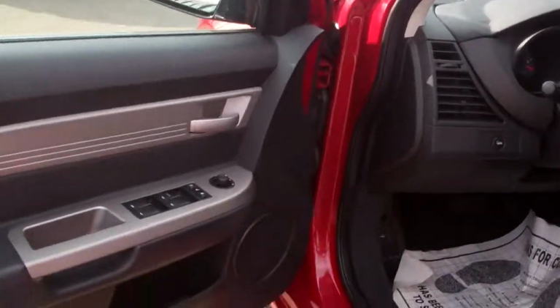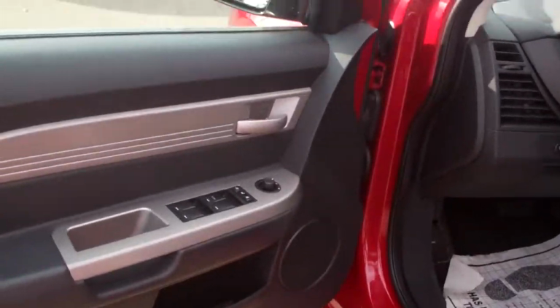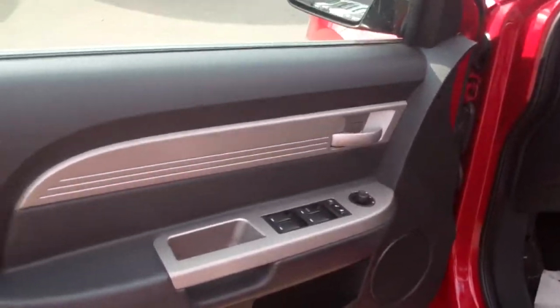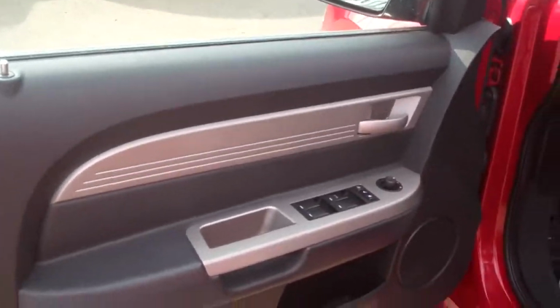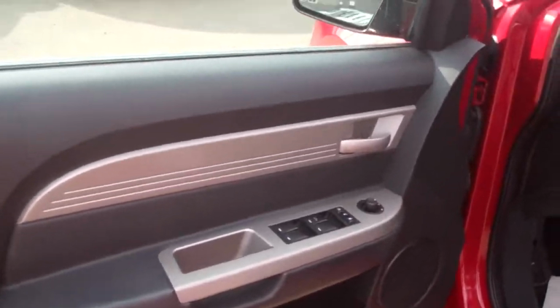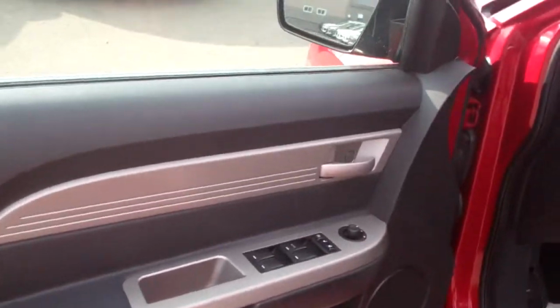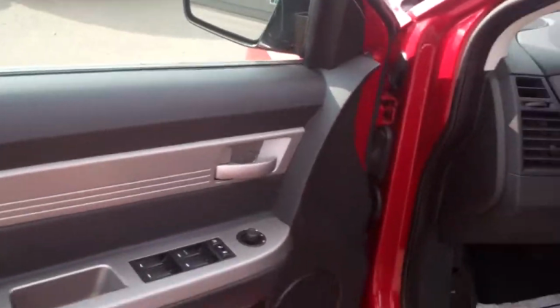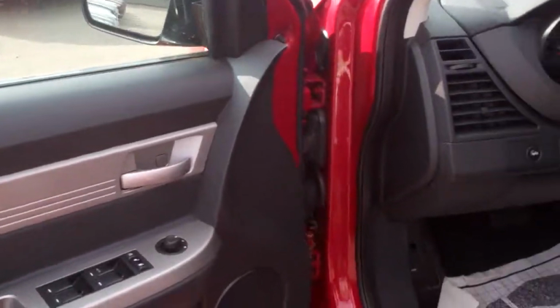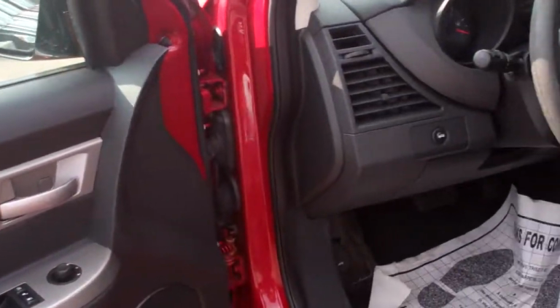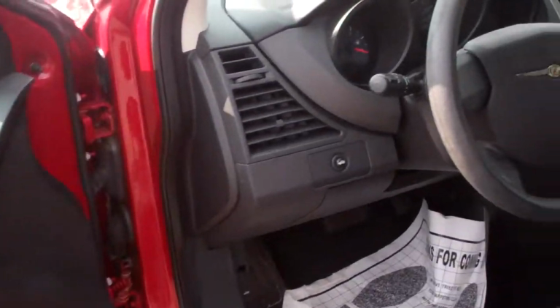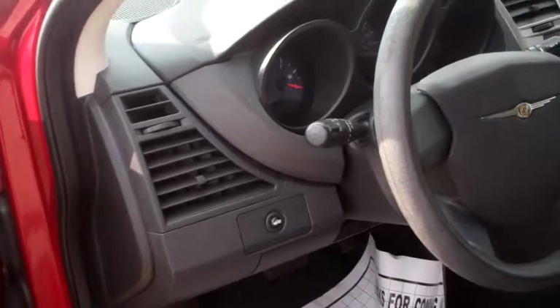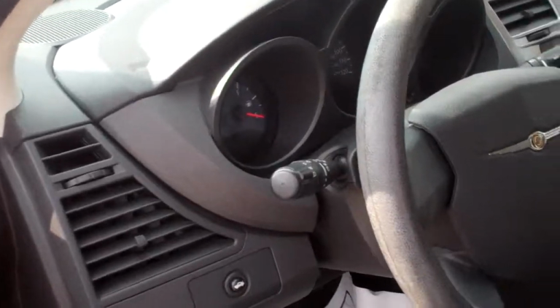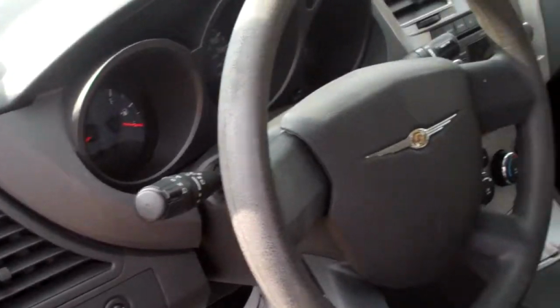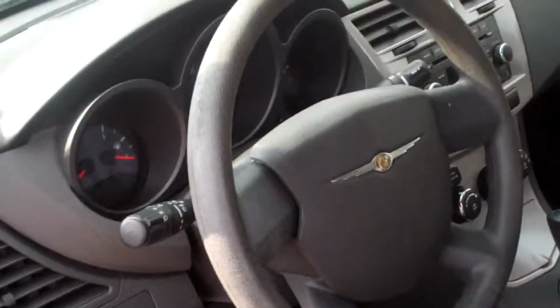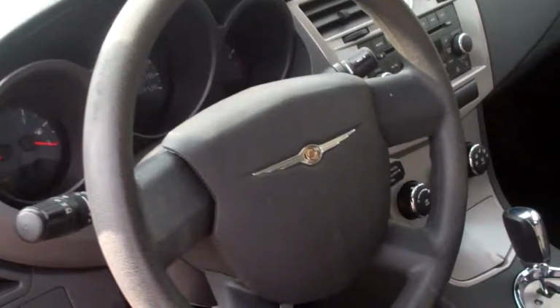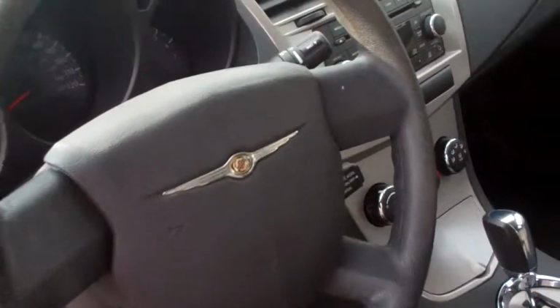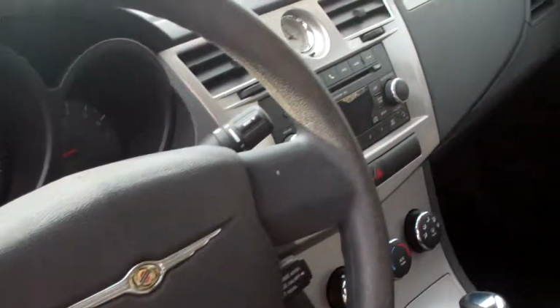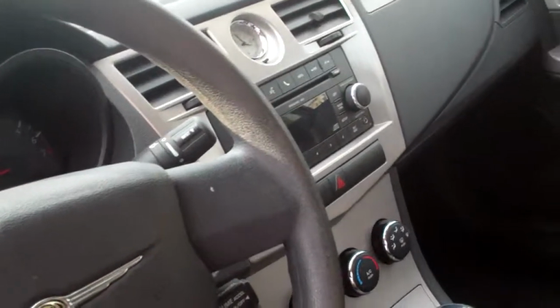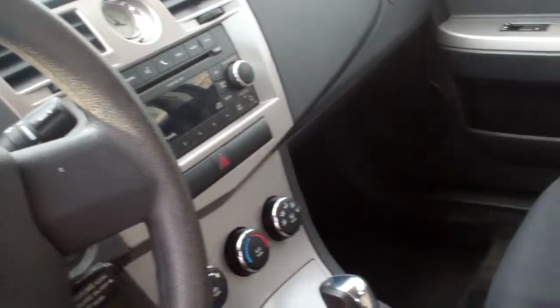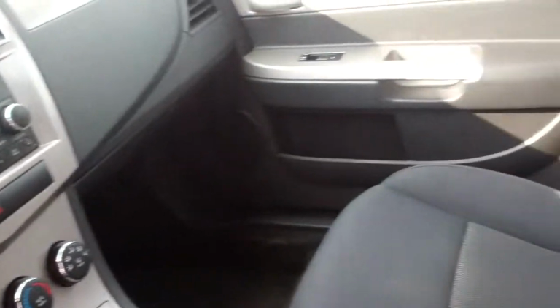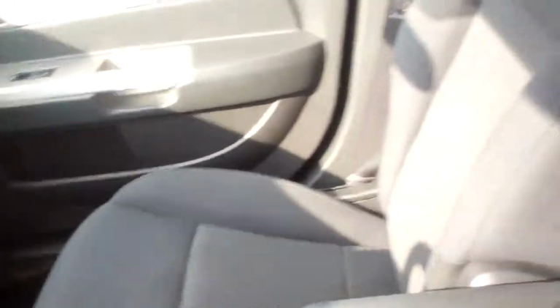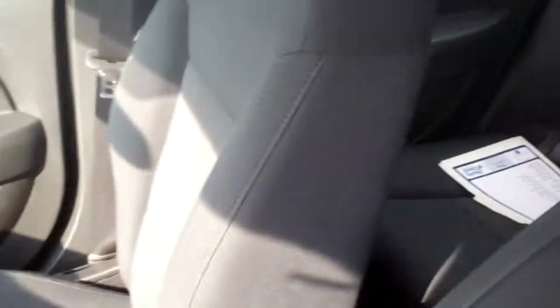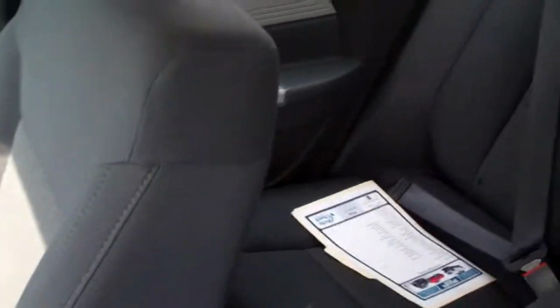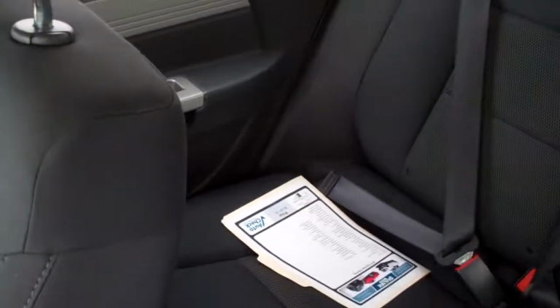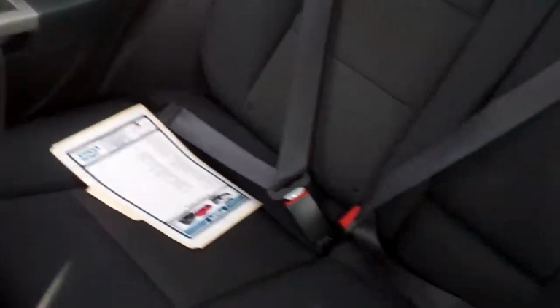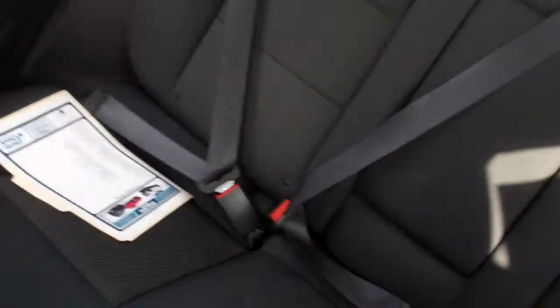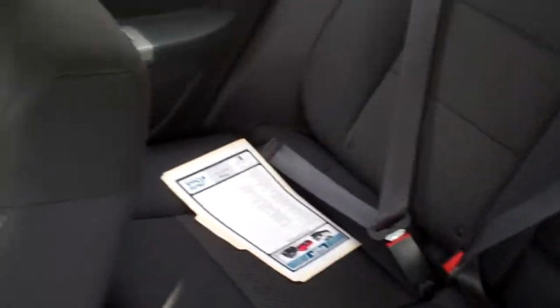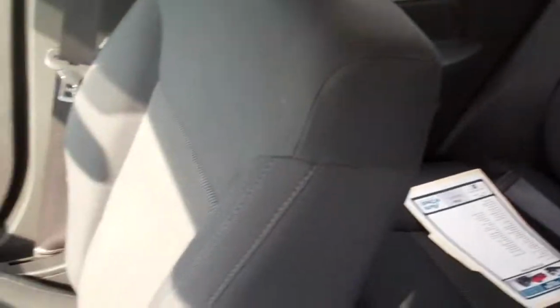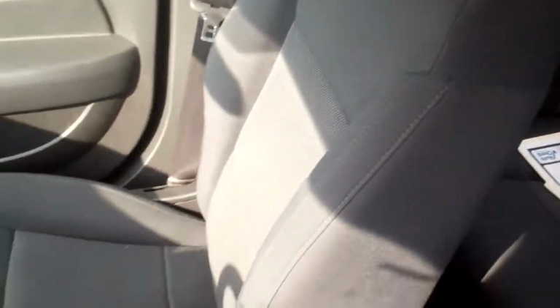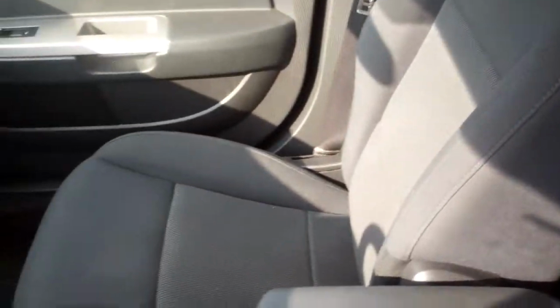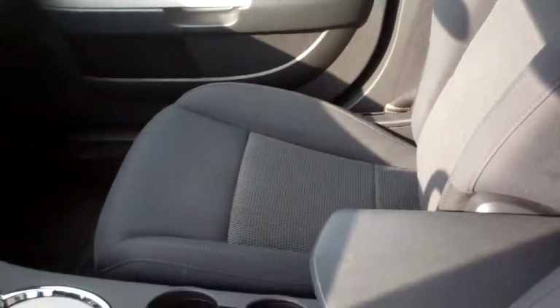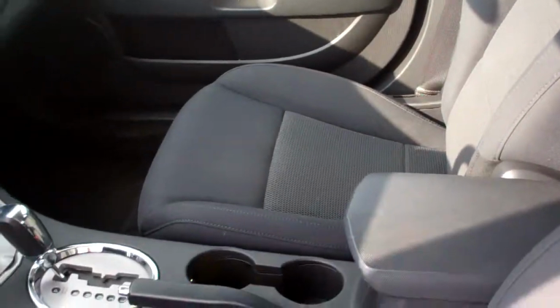Check out the inside. You've got power windows, locks, power mirrors, cruise control, CD player, air conditioning, and a clean, comfortable cloth interior. Just a really sharp car.